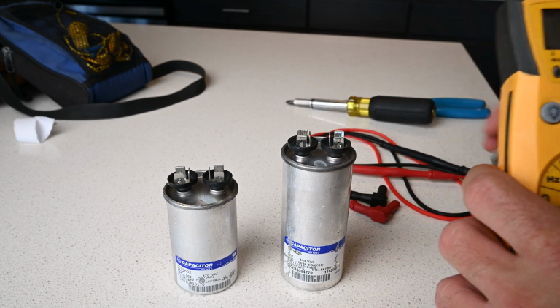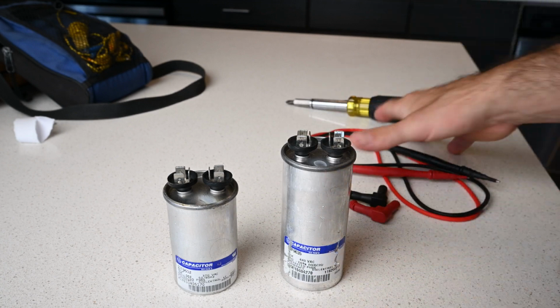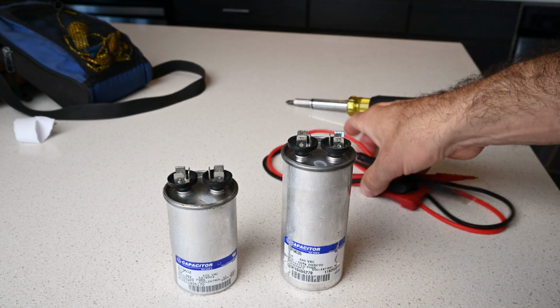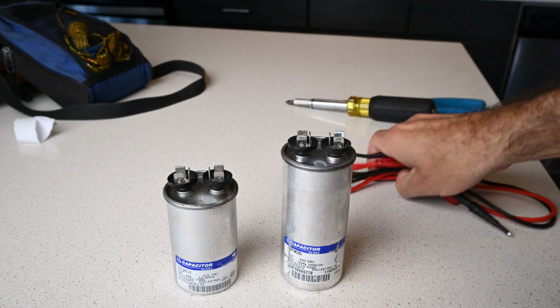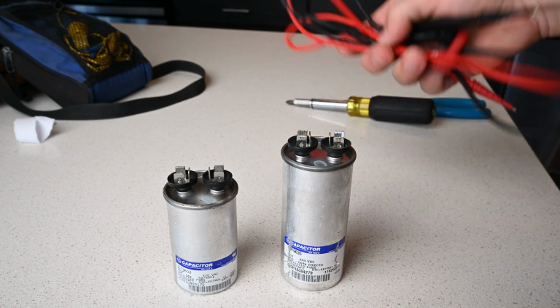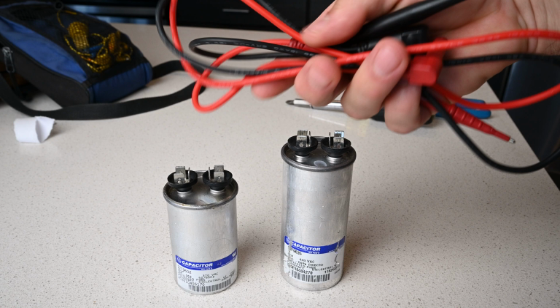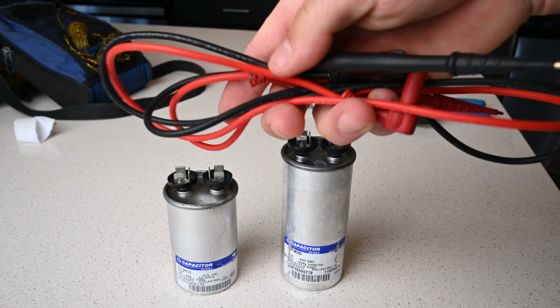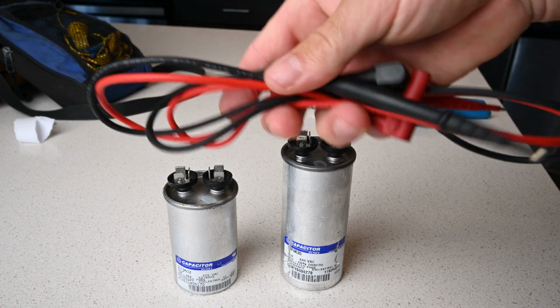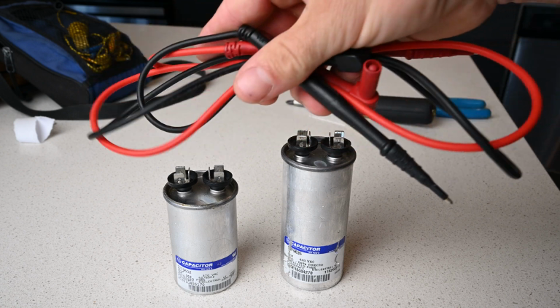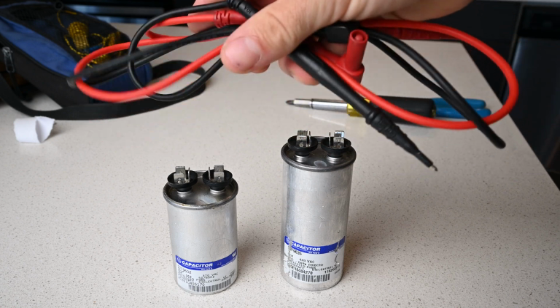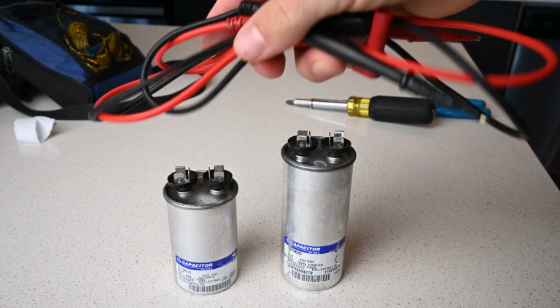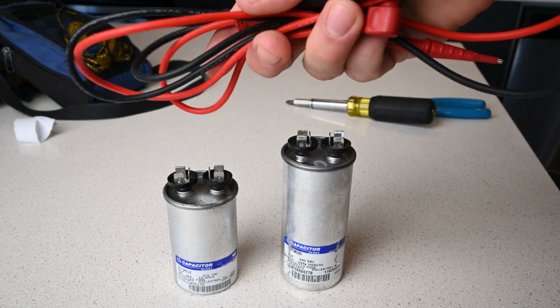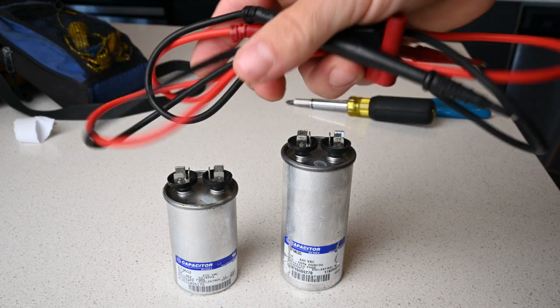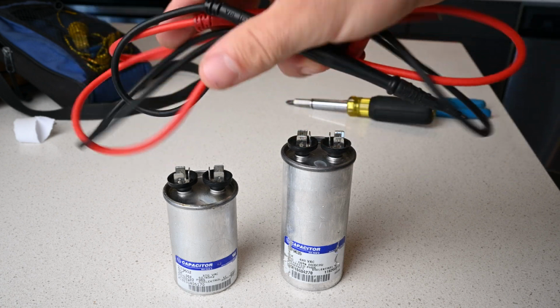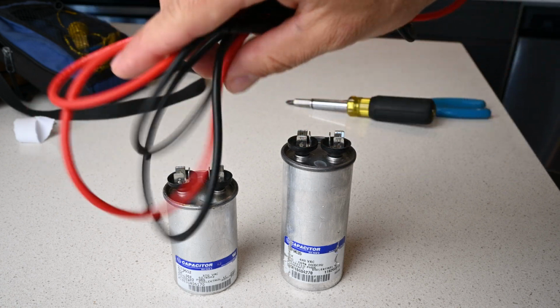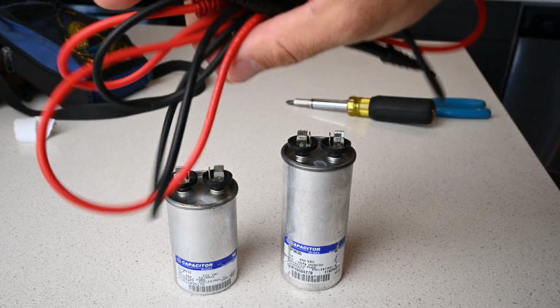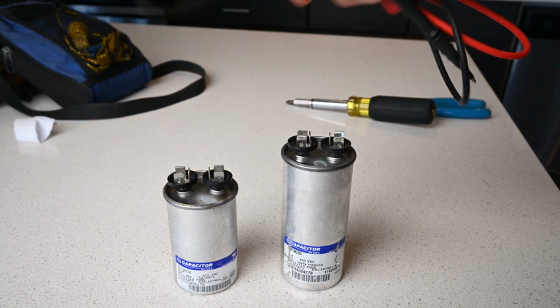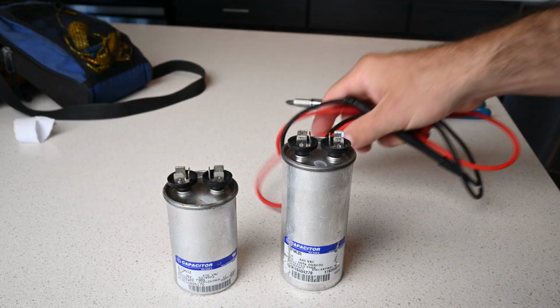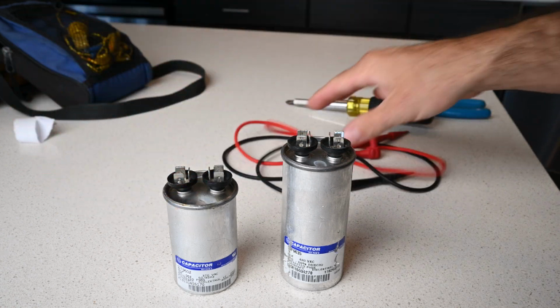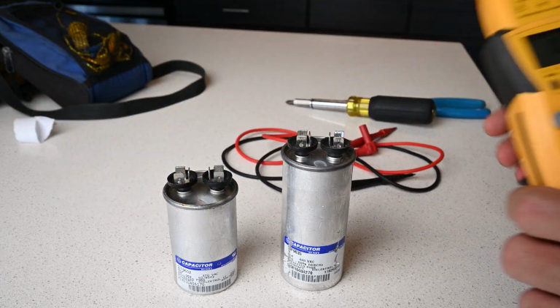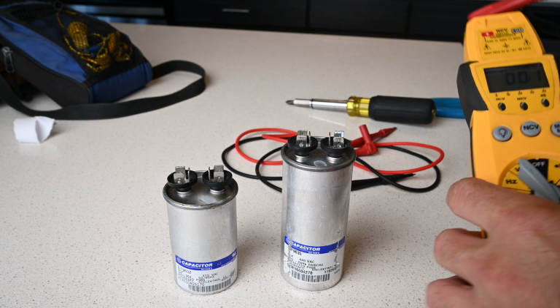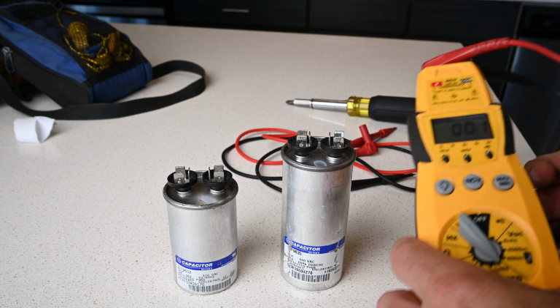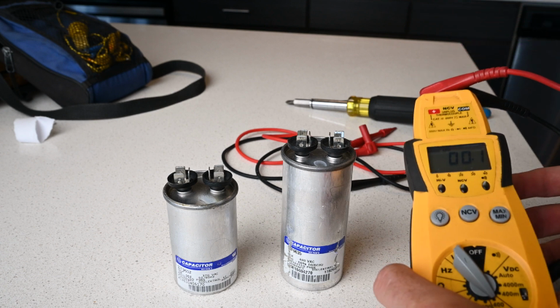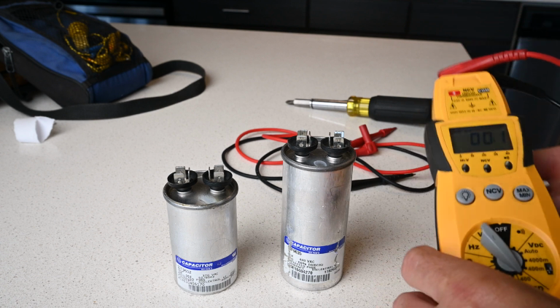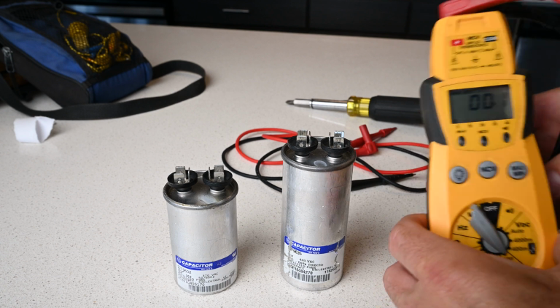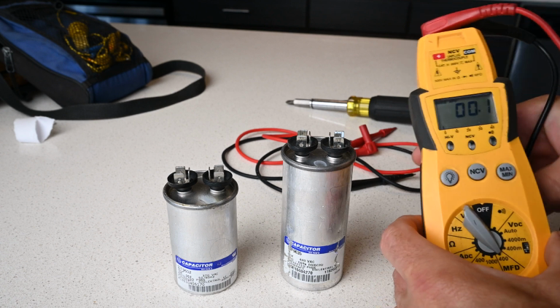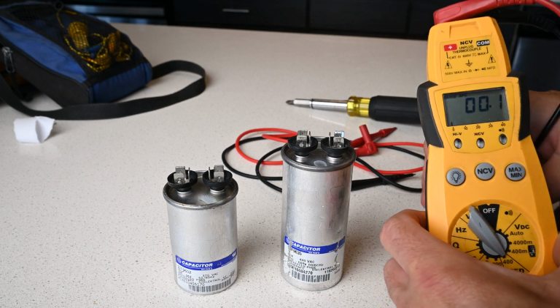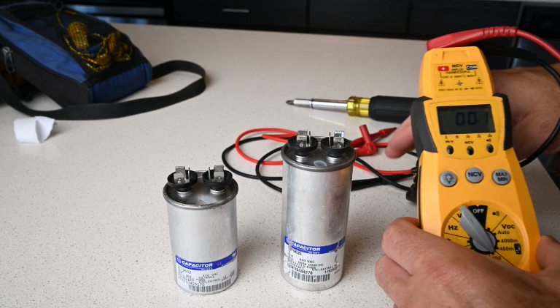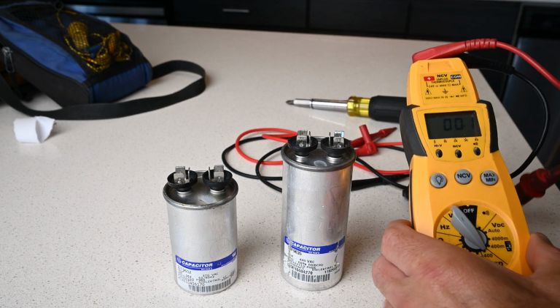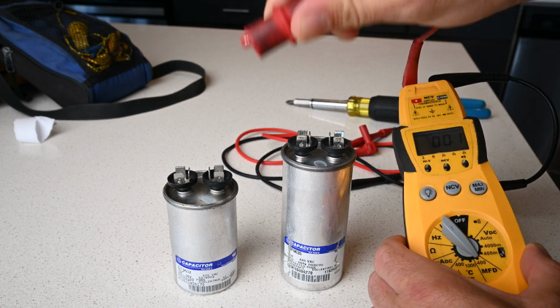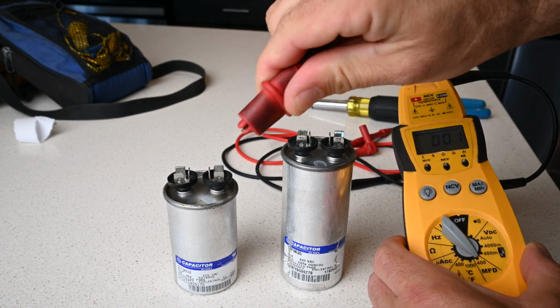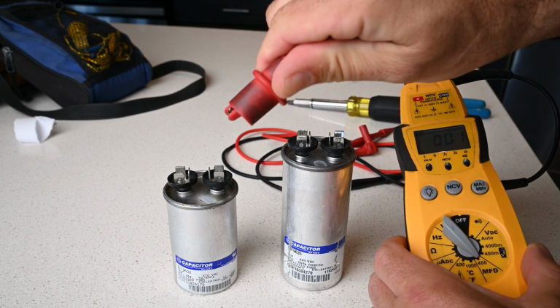Now you can use test leads — no problem — it just takes the test leads a couple of seconds to get the reading, so I like to use alligator clips.